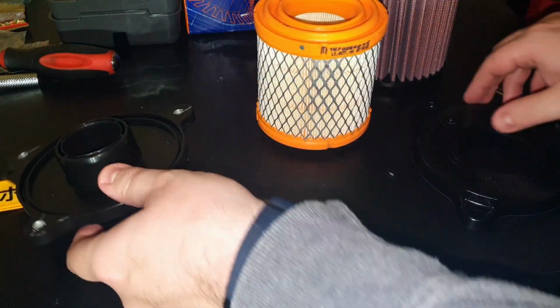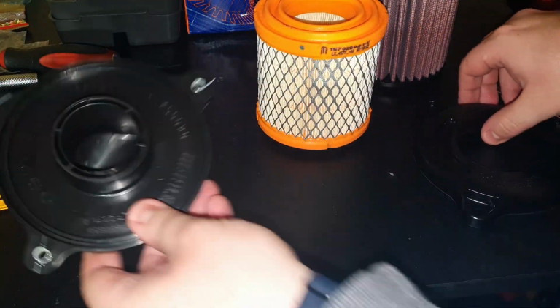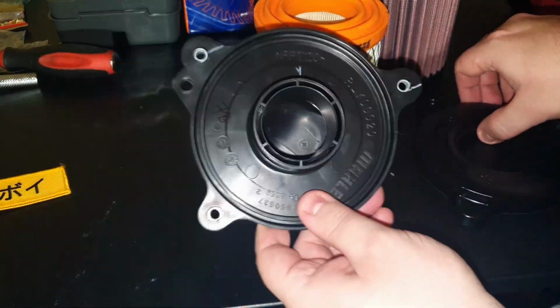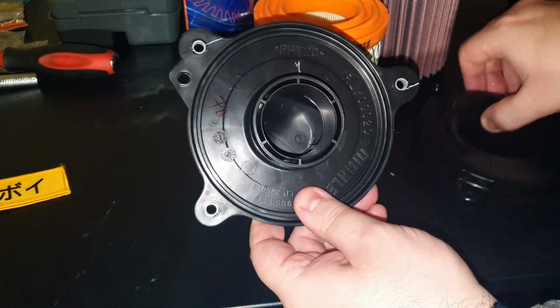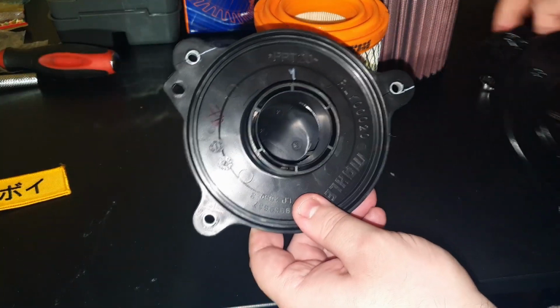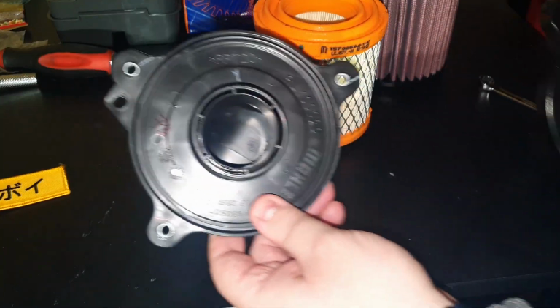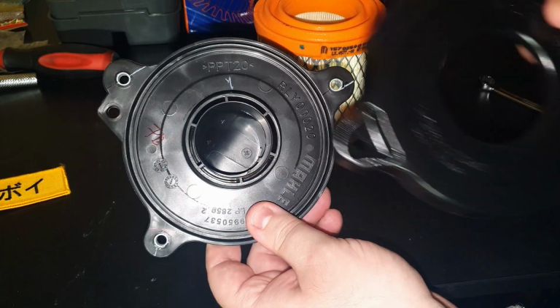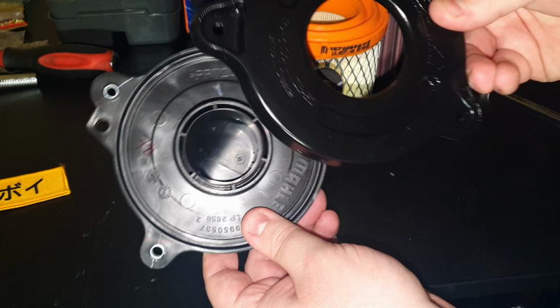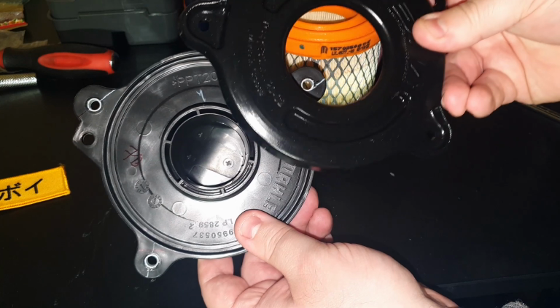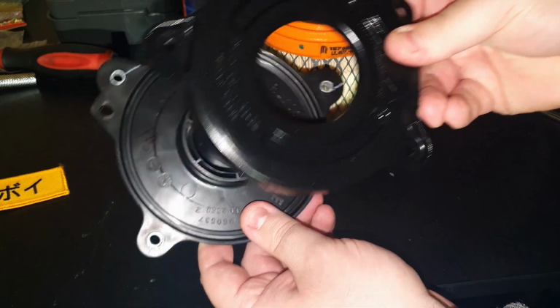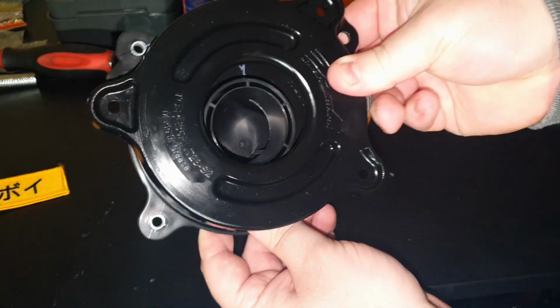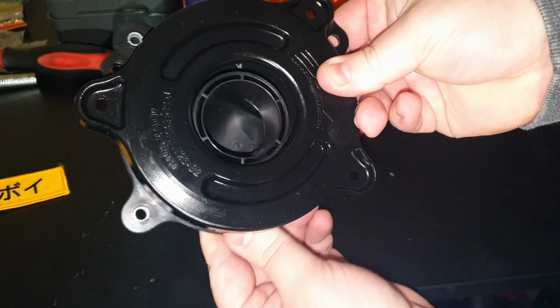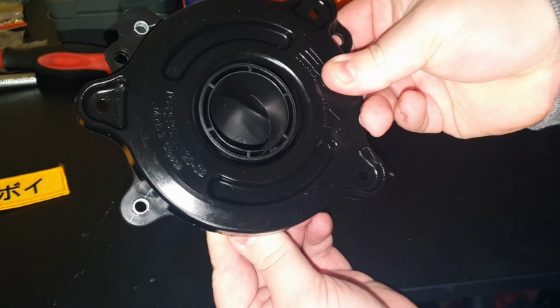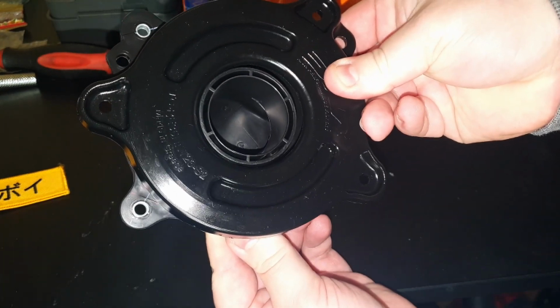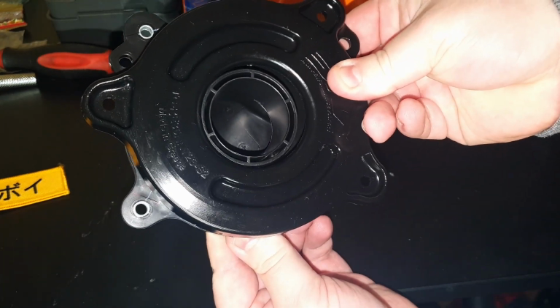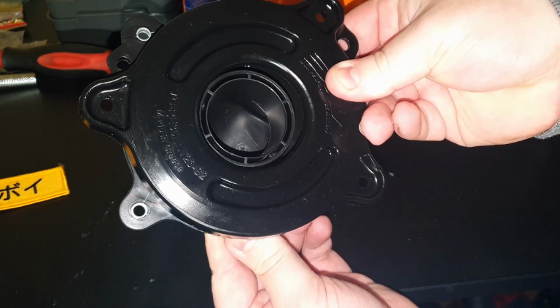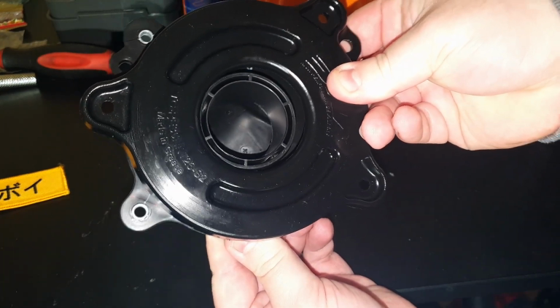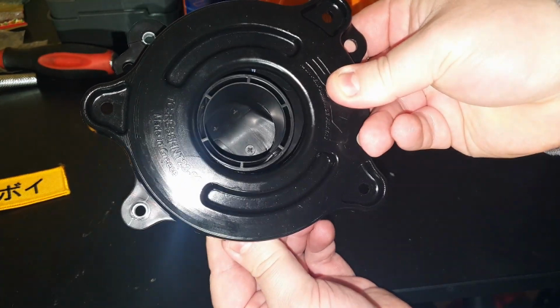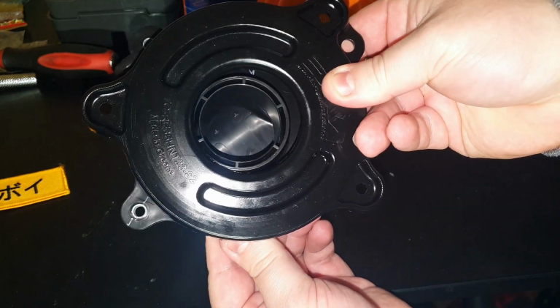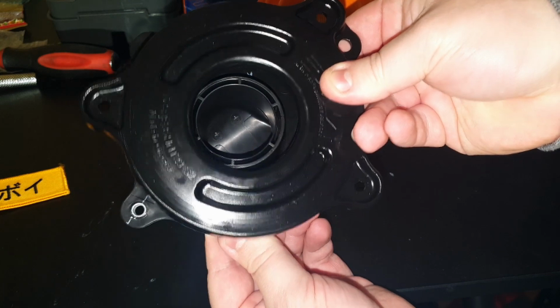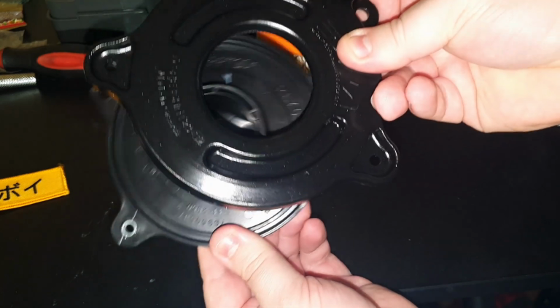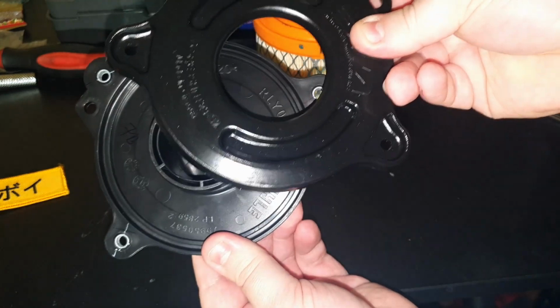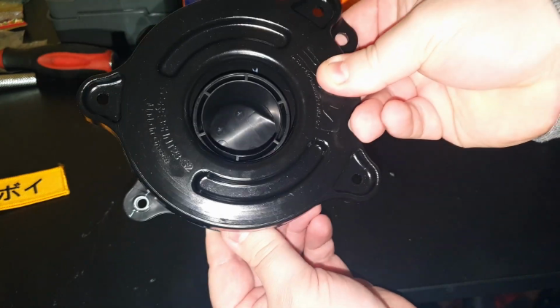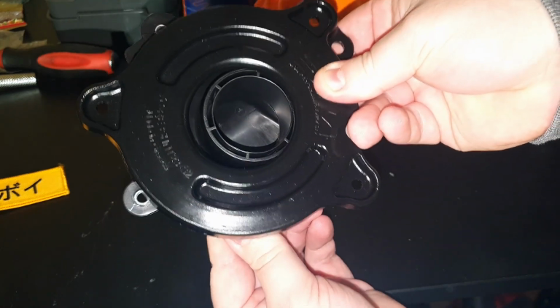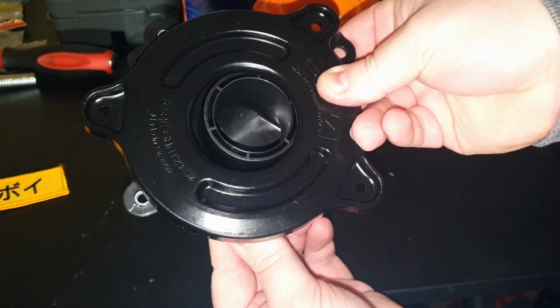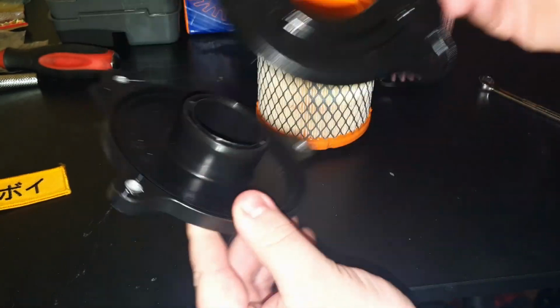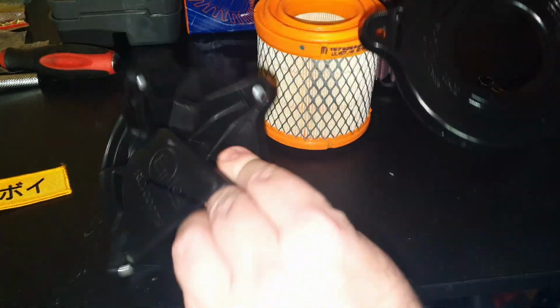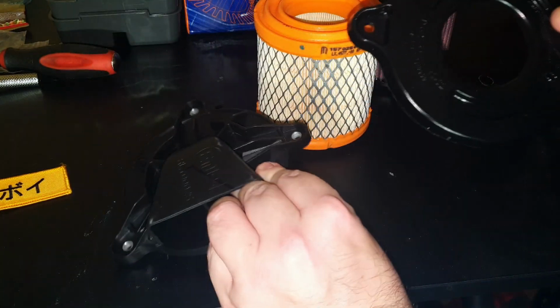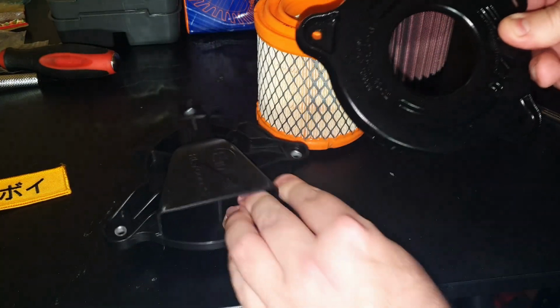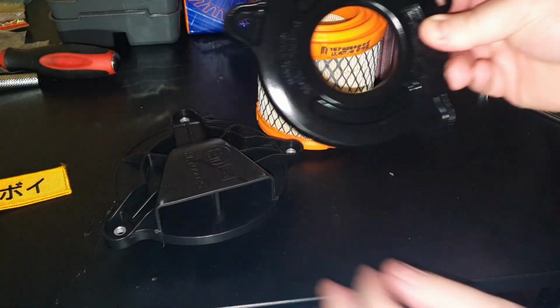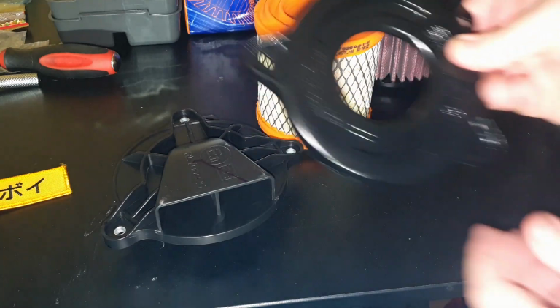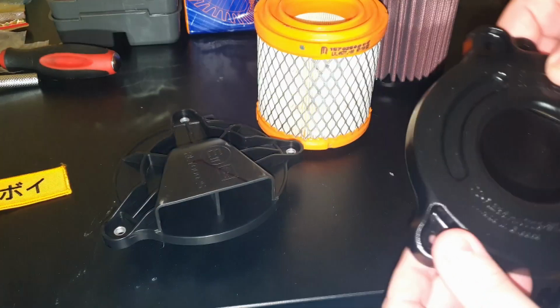You can see the comparison between the two intakes here. The DNA air filter has probably five or six millimetres more diameter on the actual intake, so there's more room for the air to flow into the filter, and it also just doesn't have that 90-degree turn on the front.